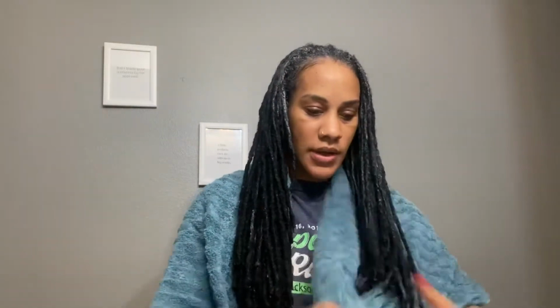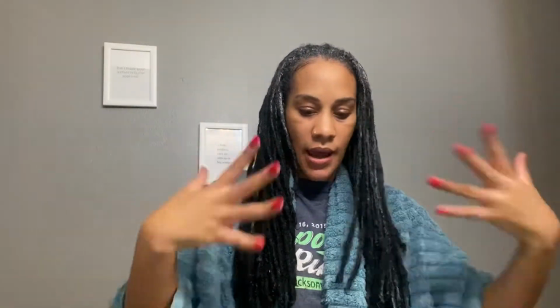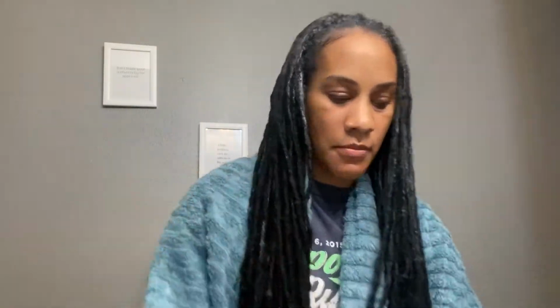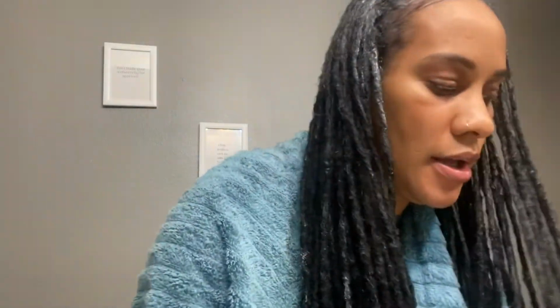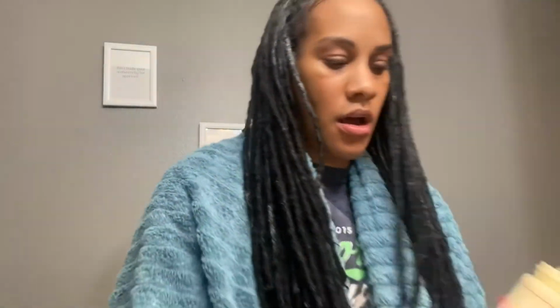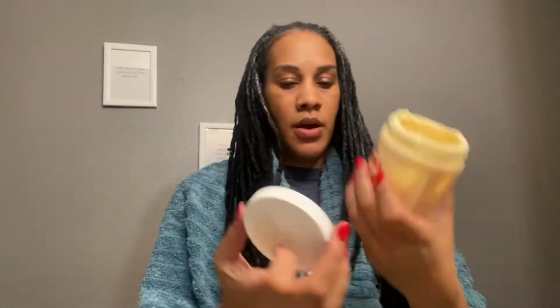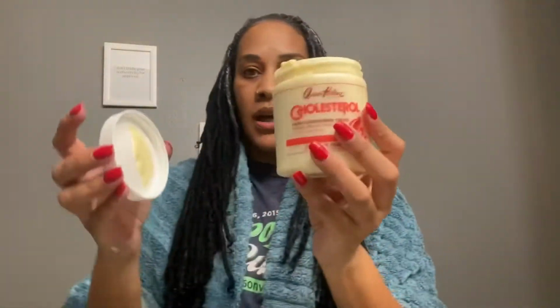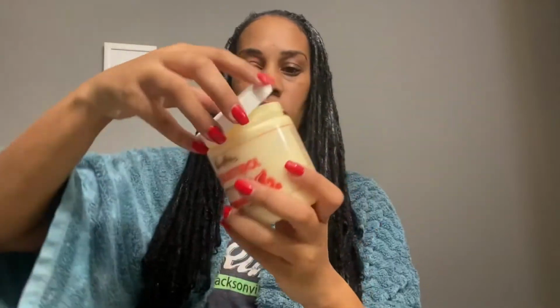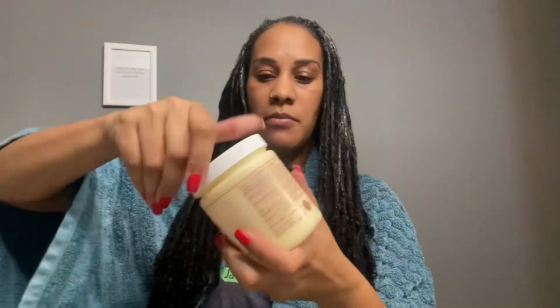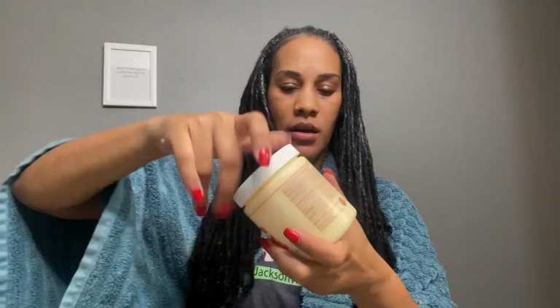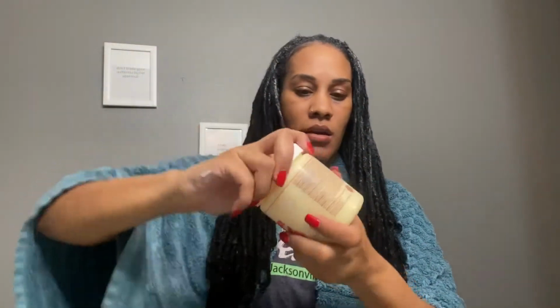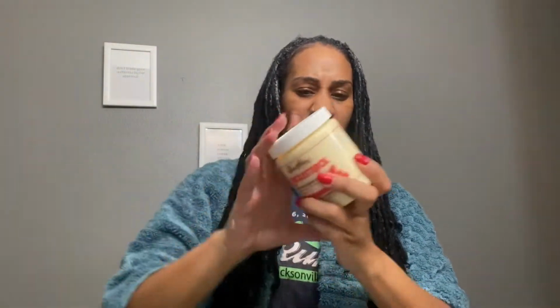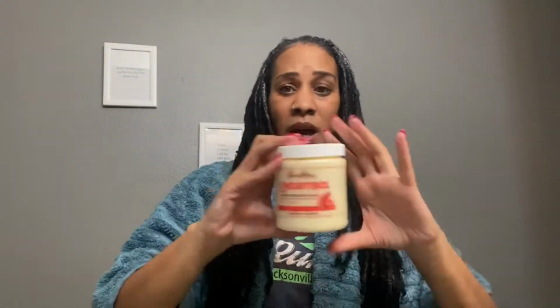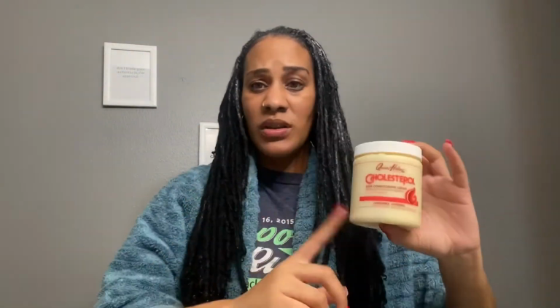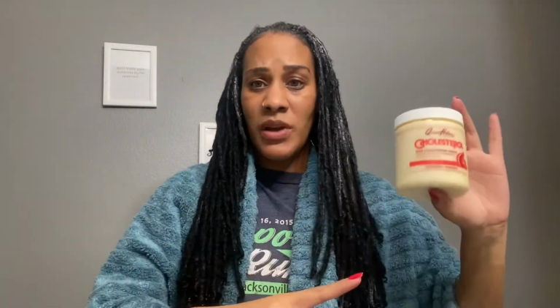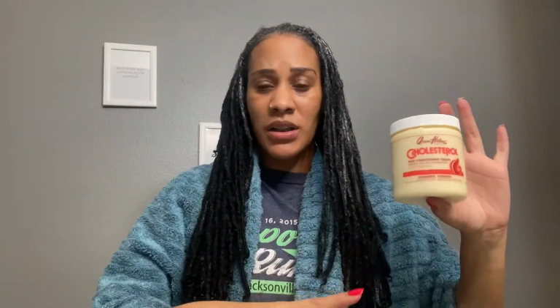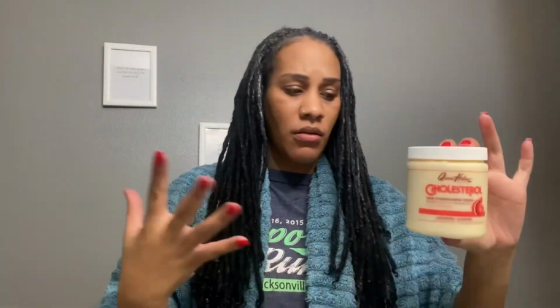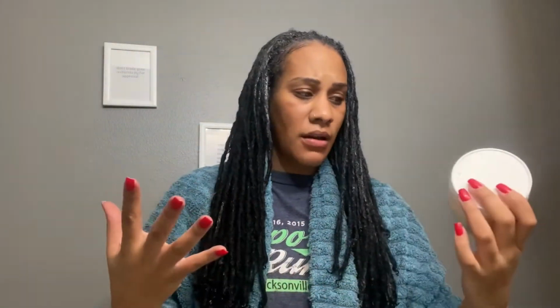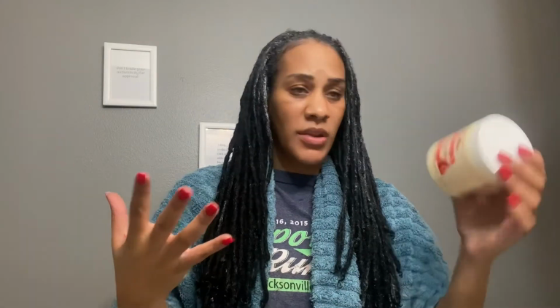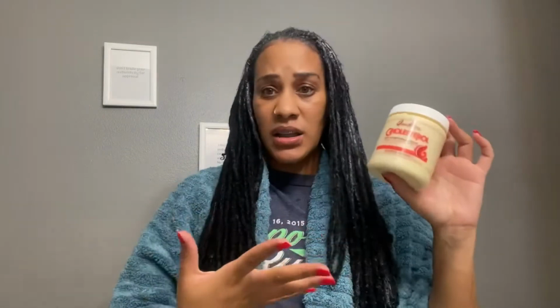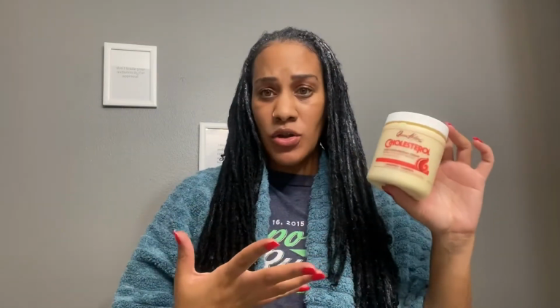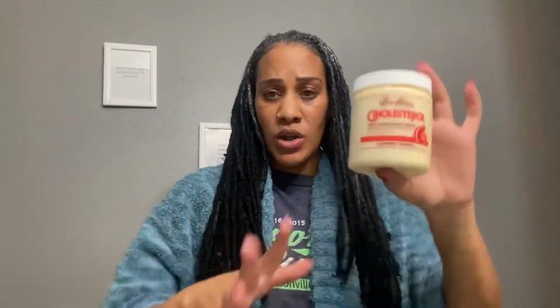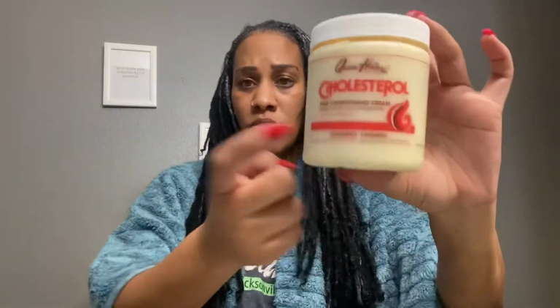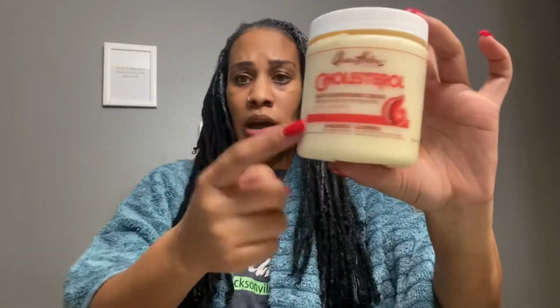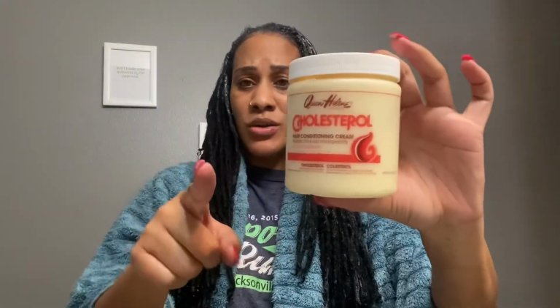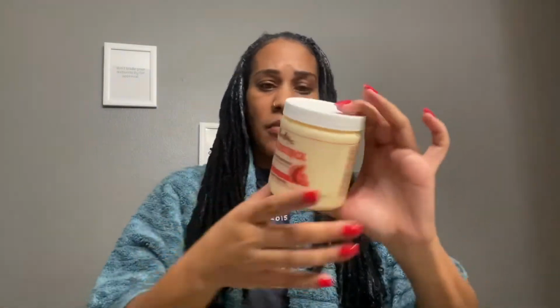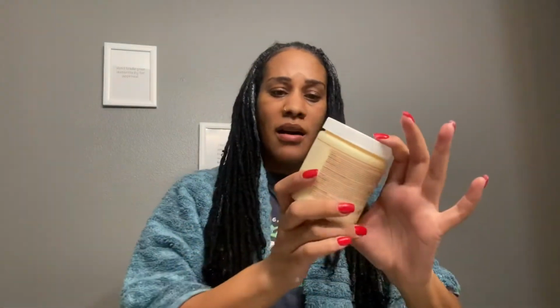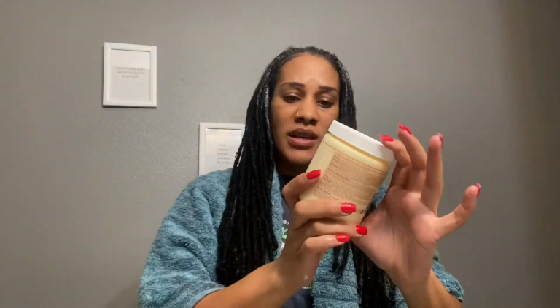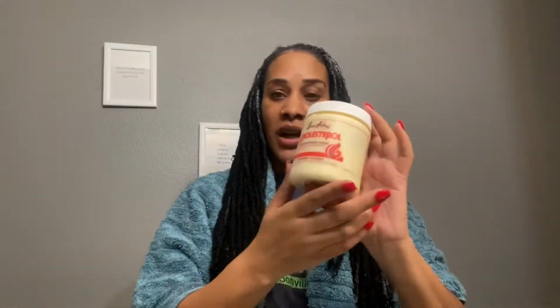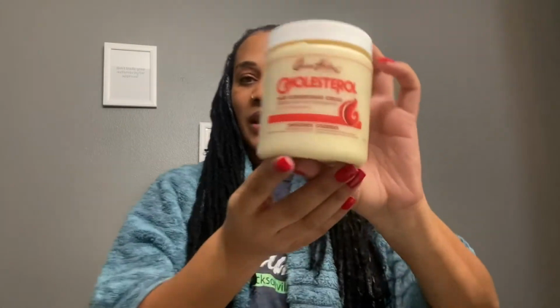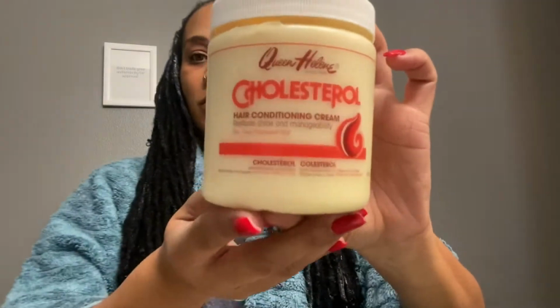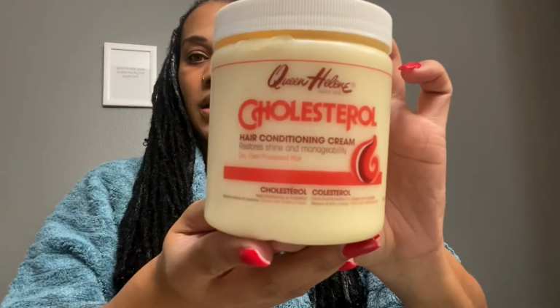Now that I have my cholesterol treatment in my hair — my mom used this on me when I was a child, and now that I'm 36, I still use it — get you some of this product. Let me let y'all screenshot it.